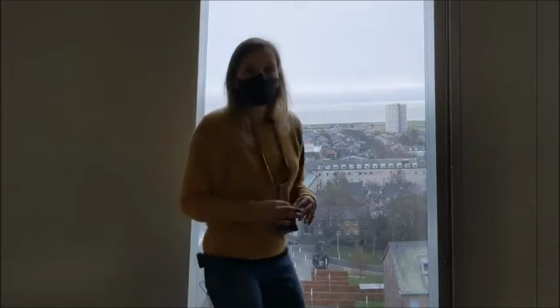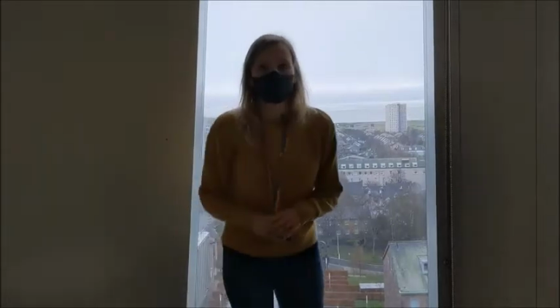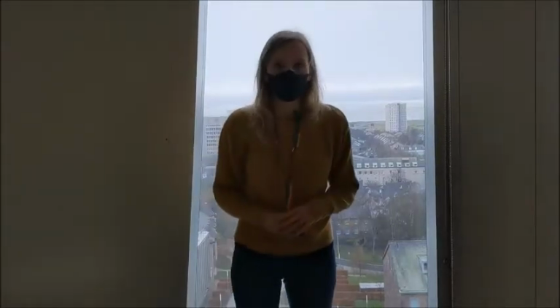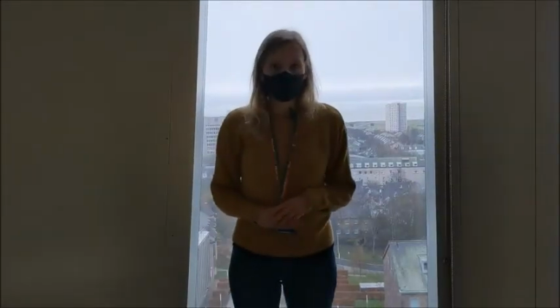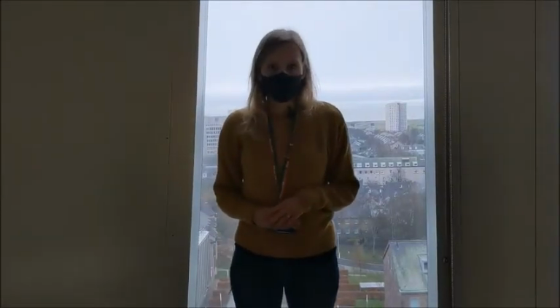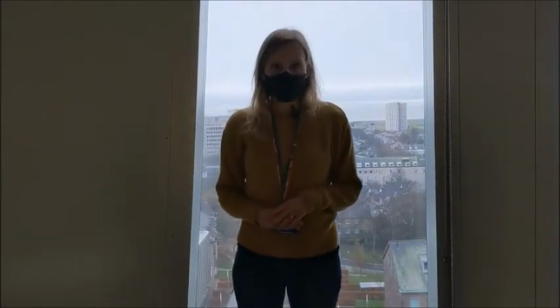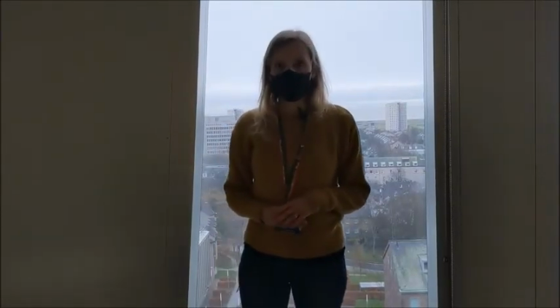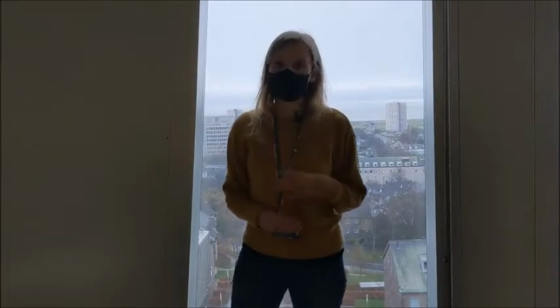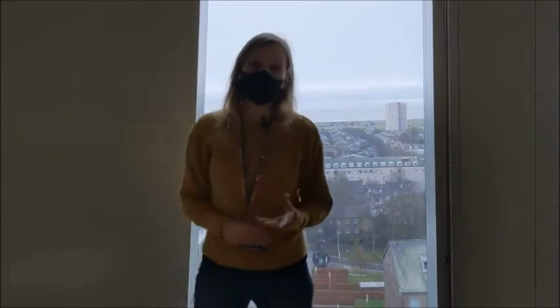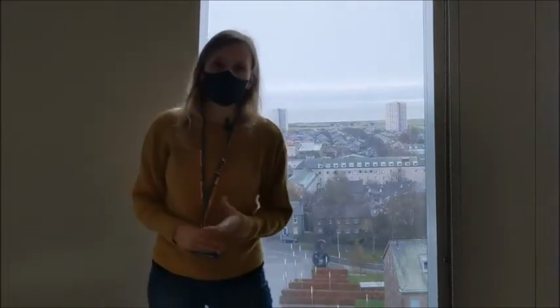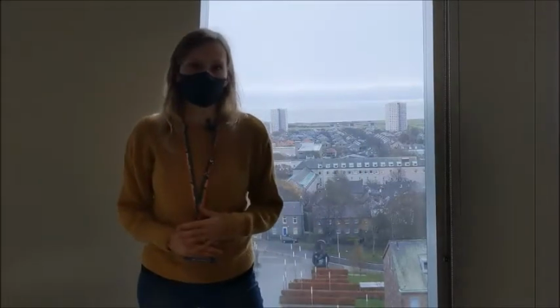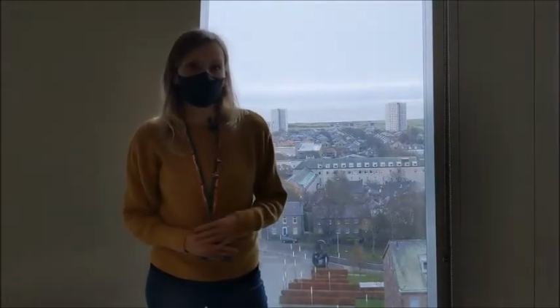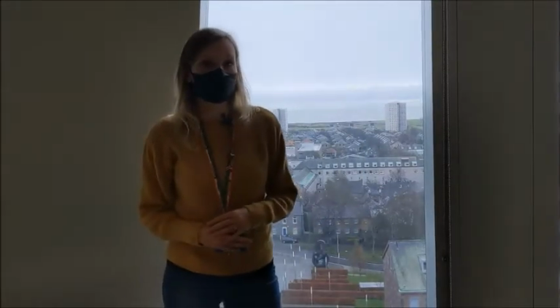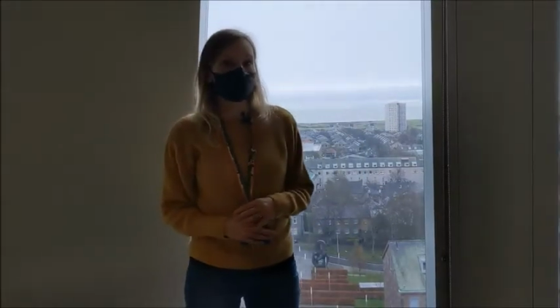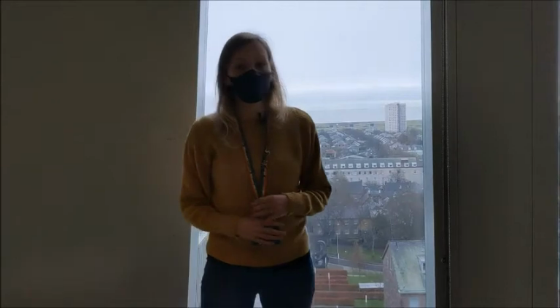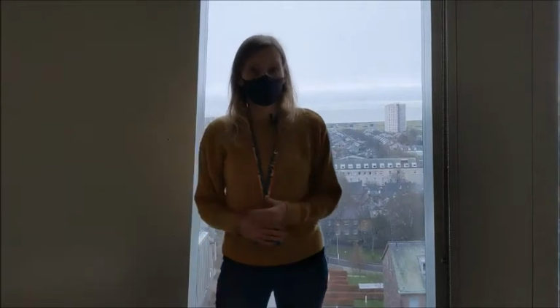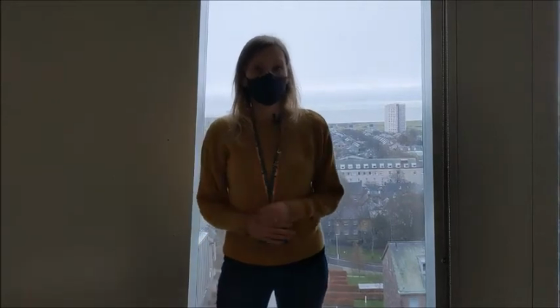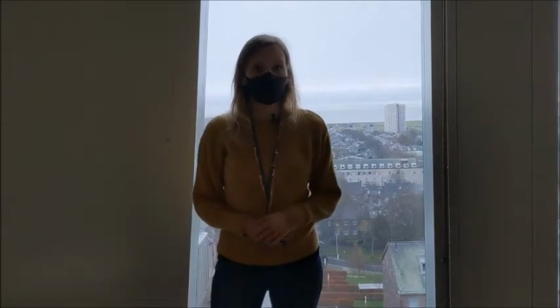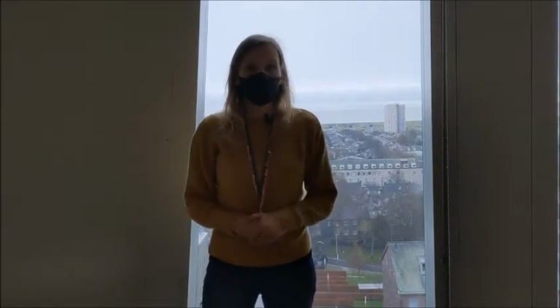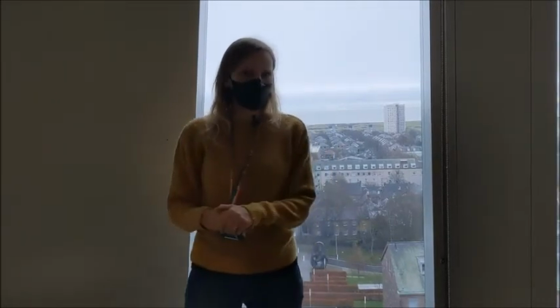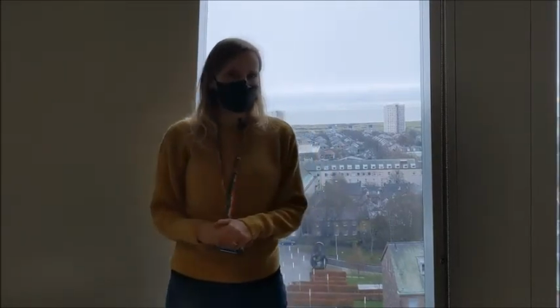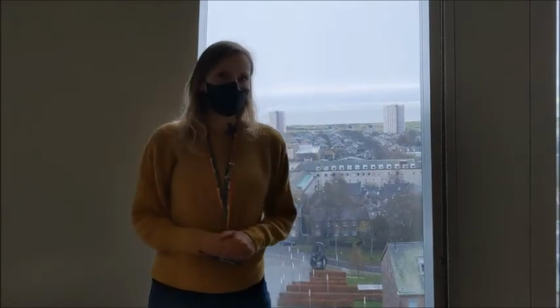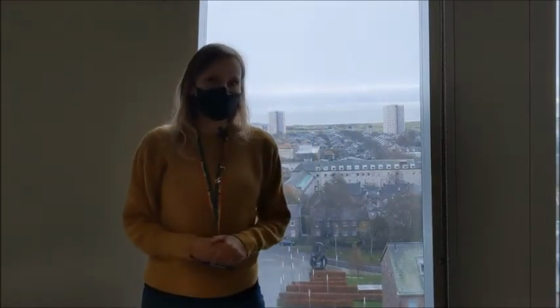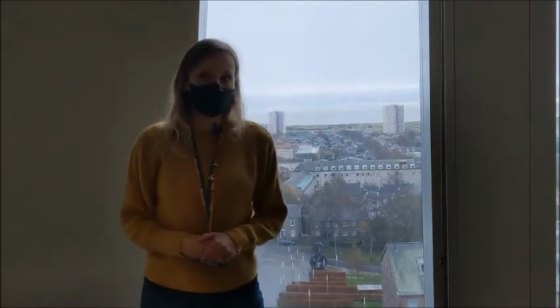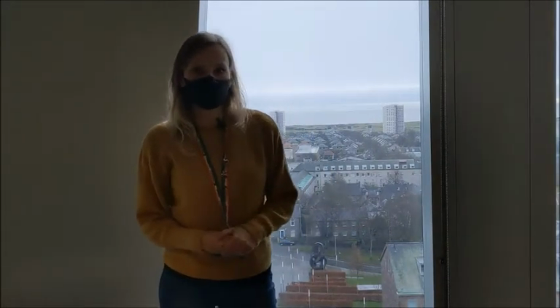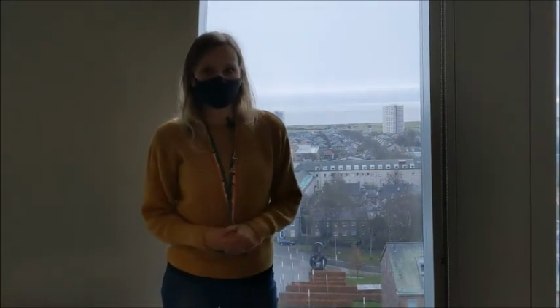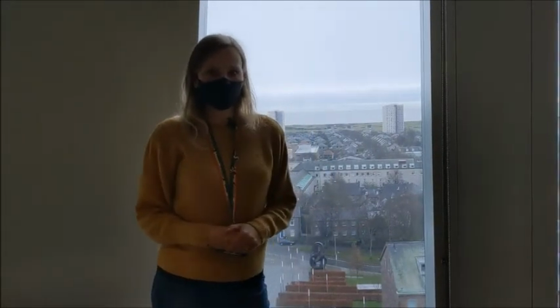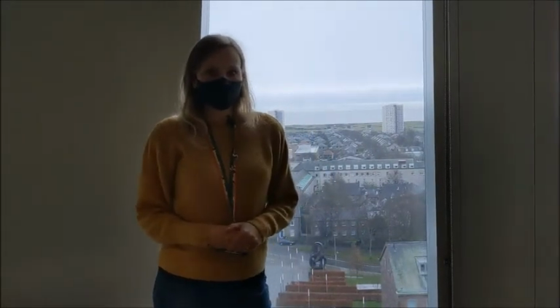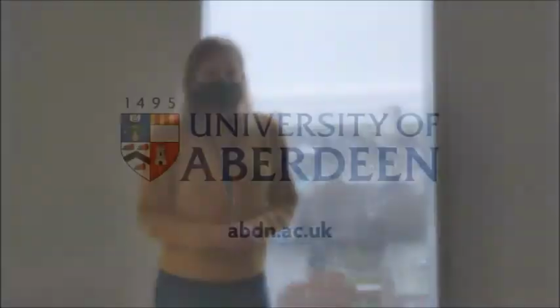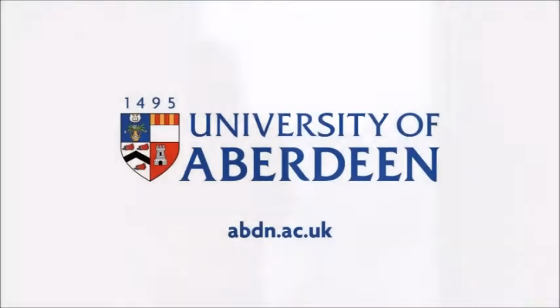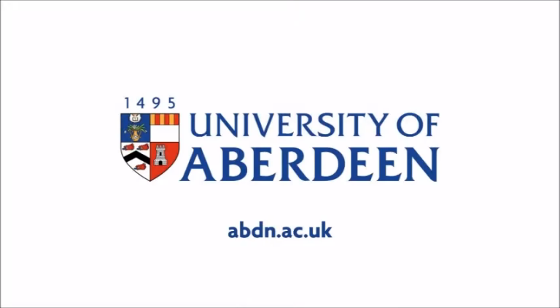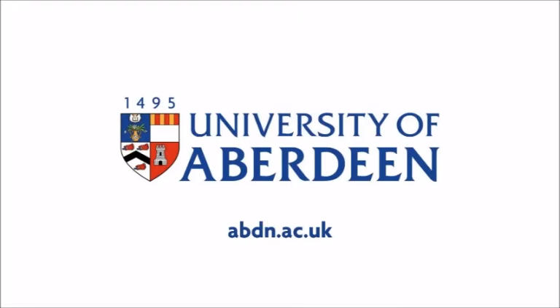I hope you enjoyed our tour of the library. Join us for other tours of the campus as well as the Student Union Building, and we hope to see you on campus soon. Thank you.